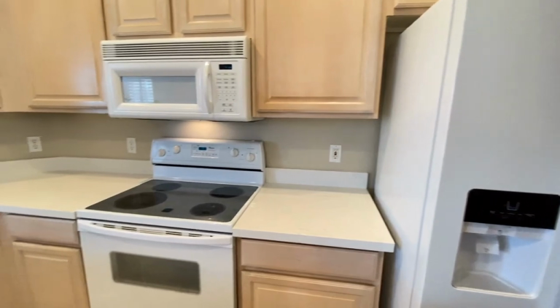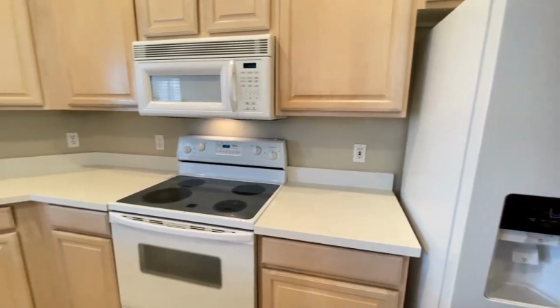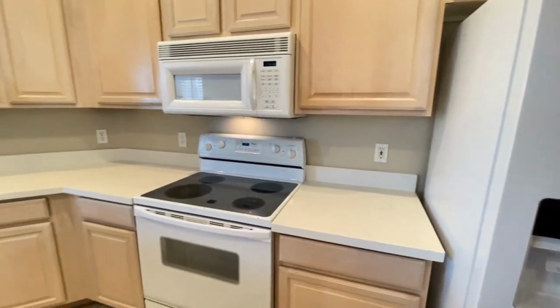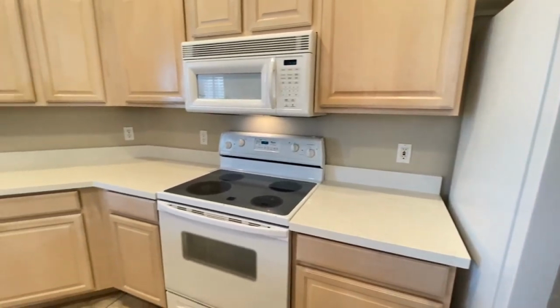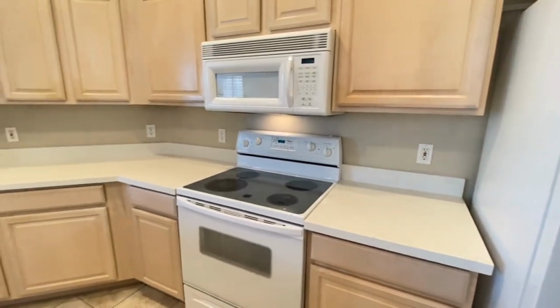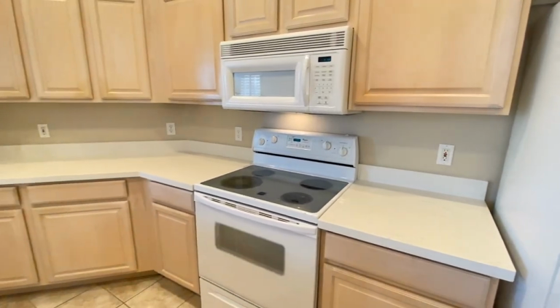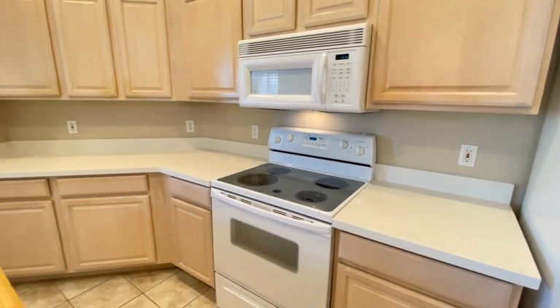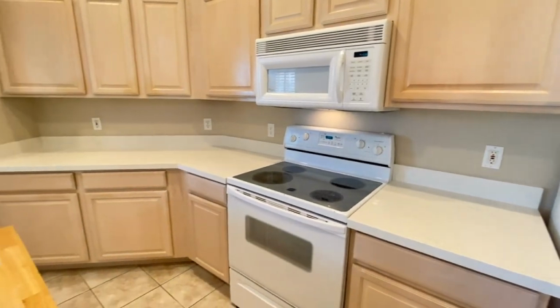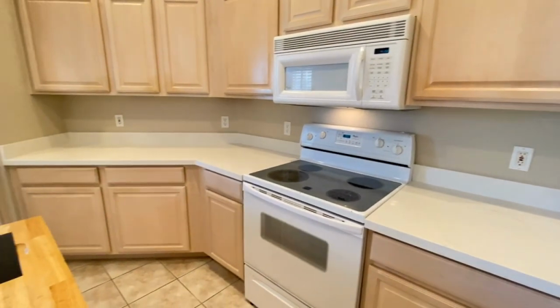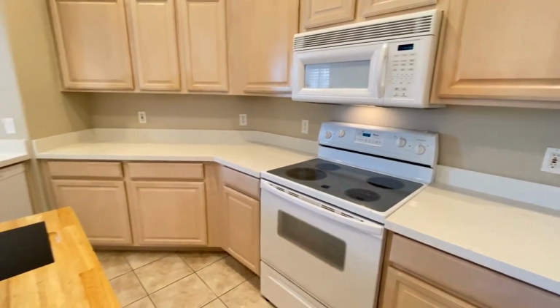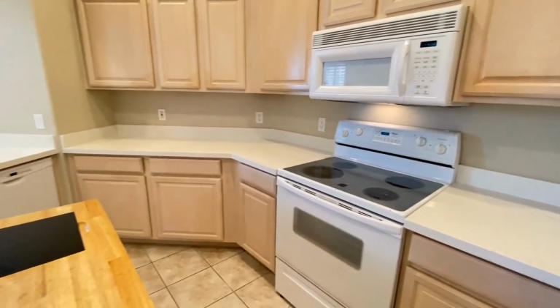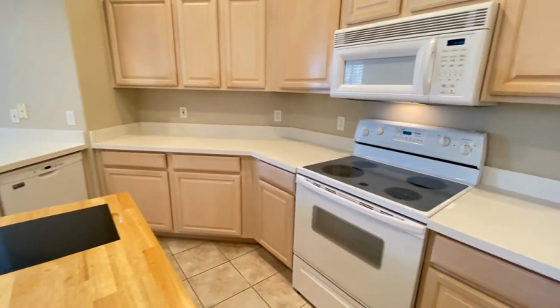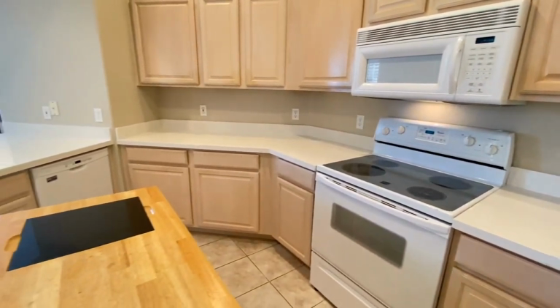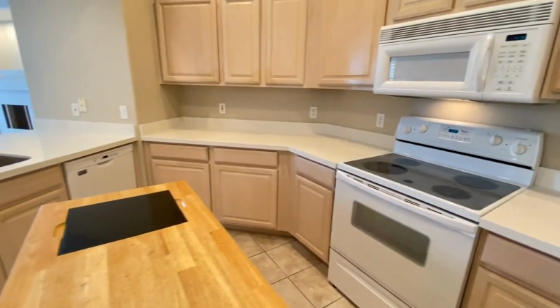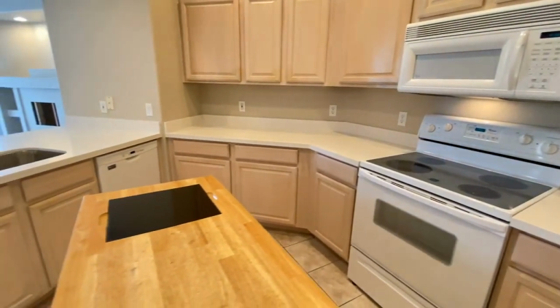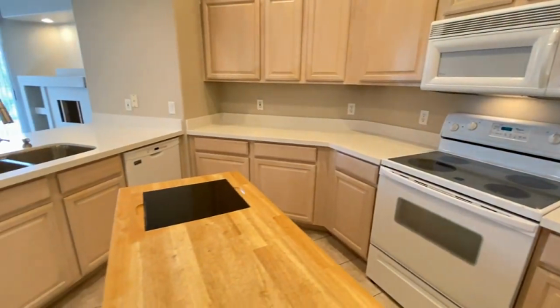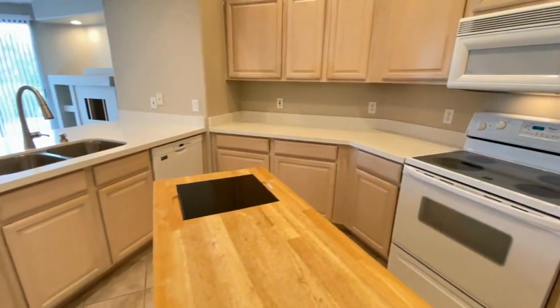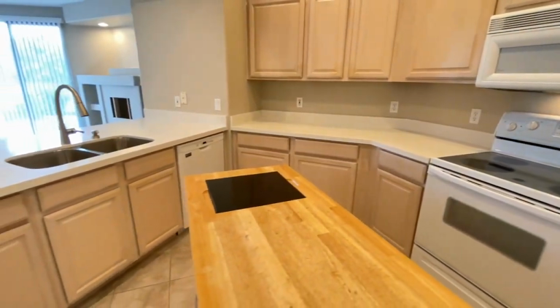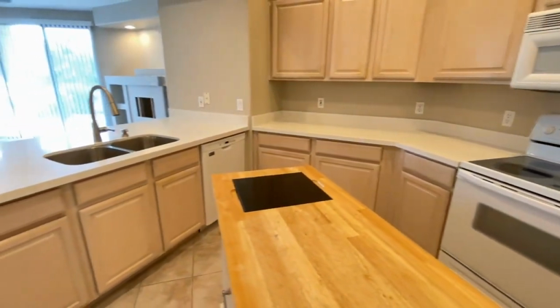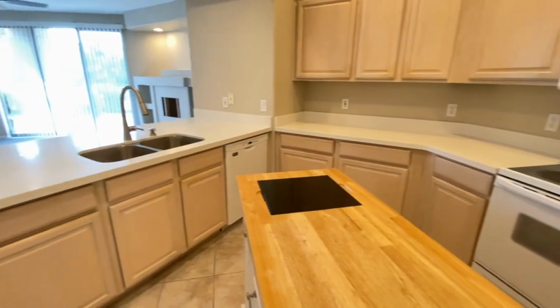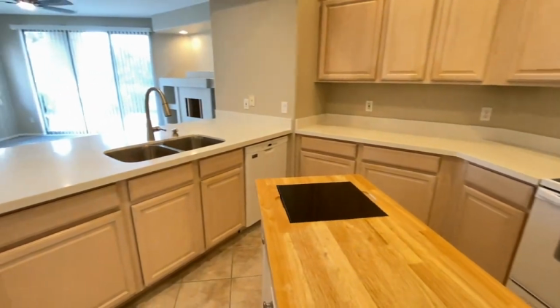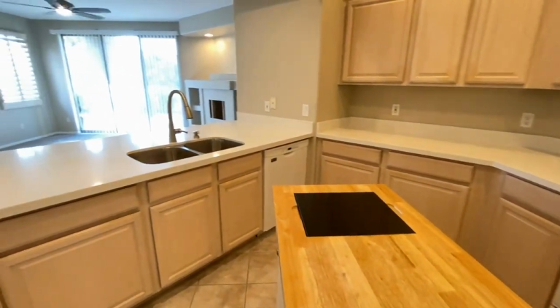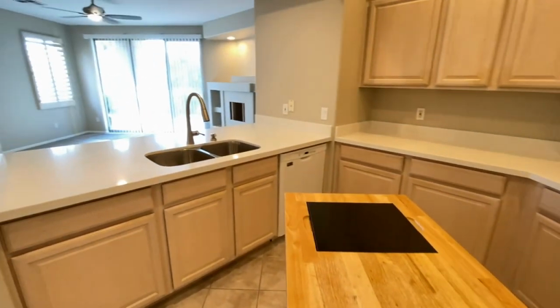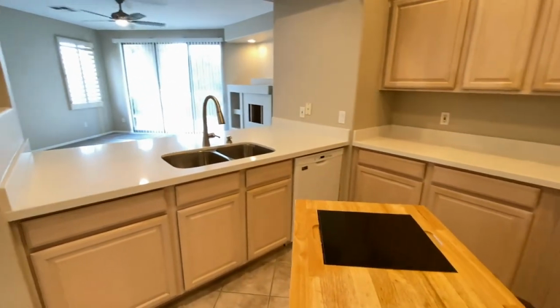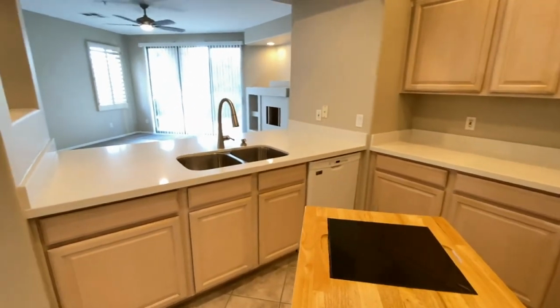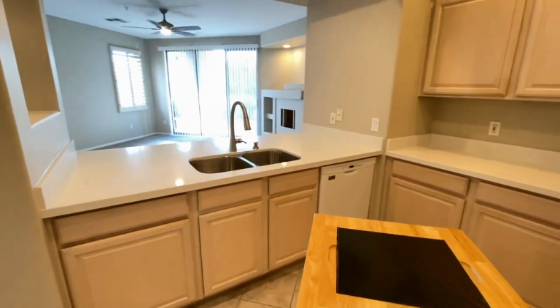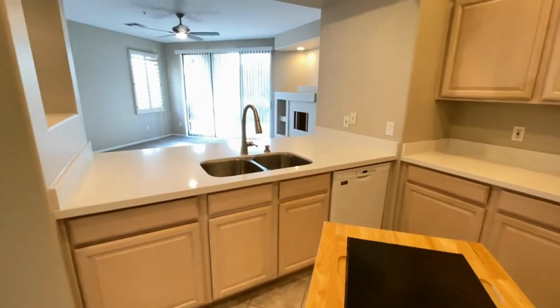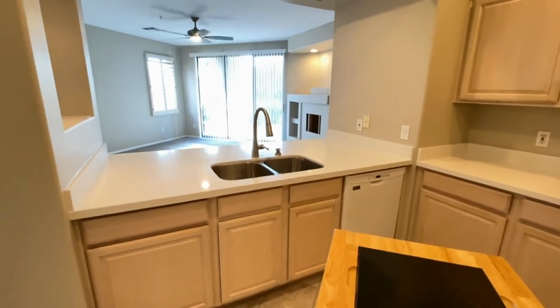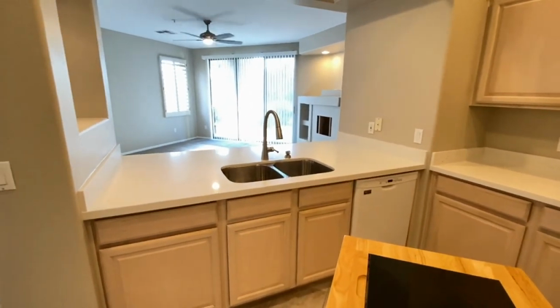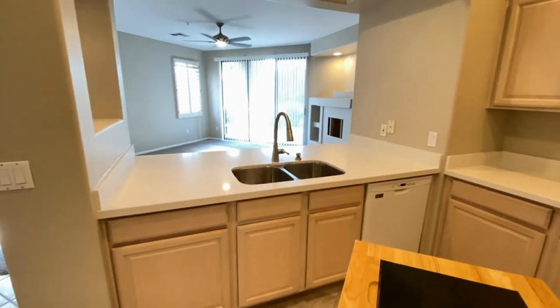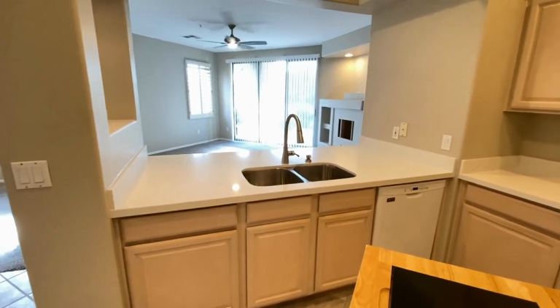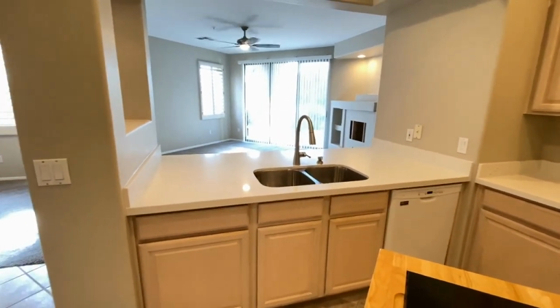Stove, oven, microwave. Plenty of cabinet space, plenty of counter space, island, dishwasher, dual seats.